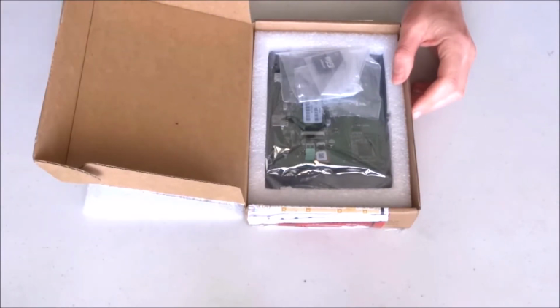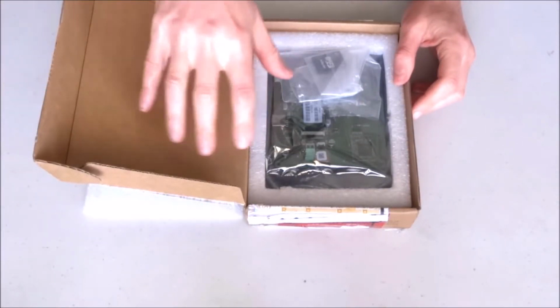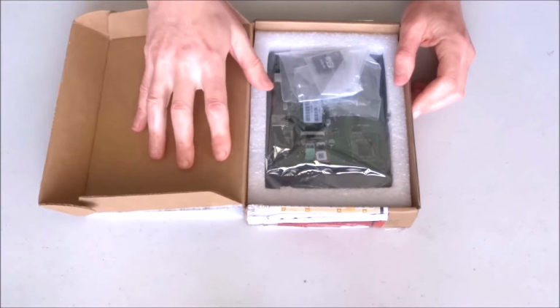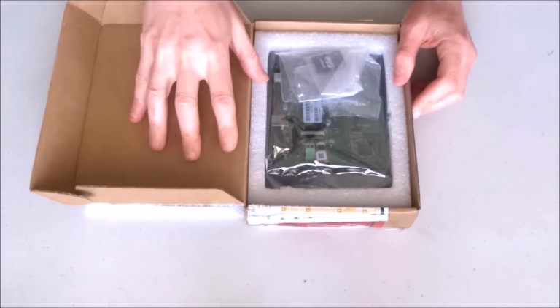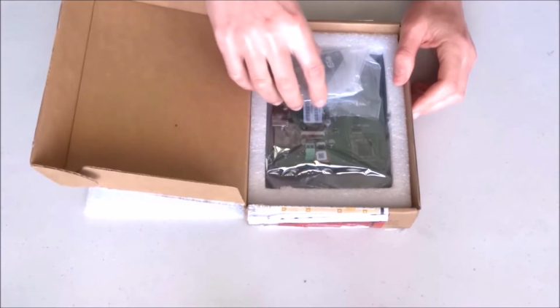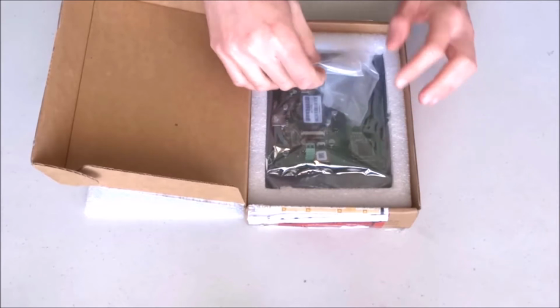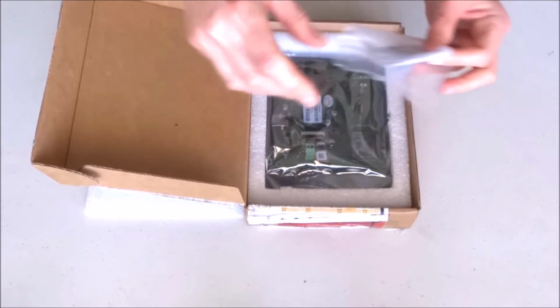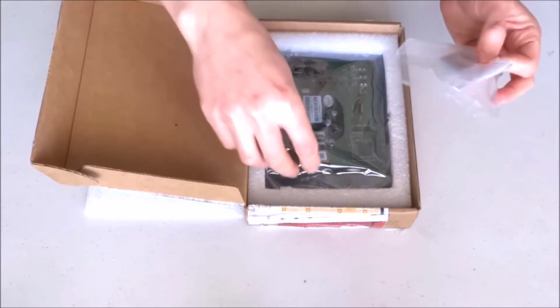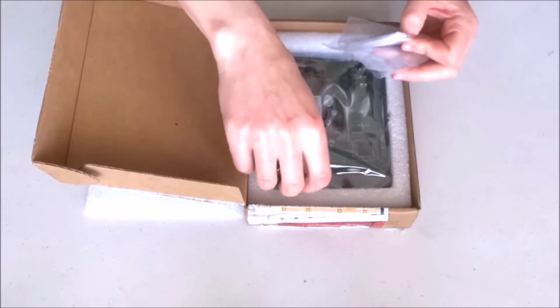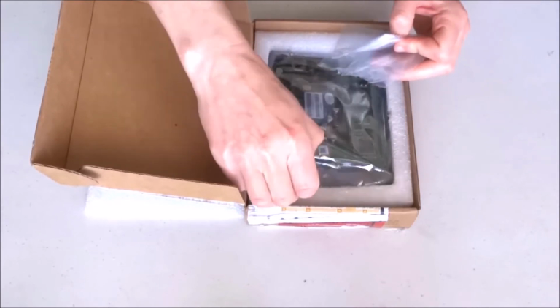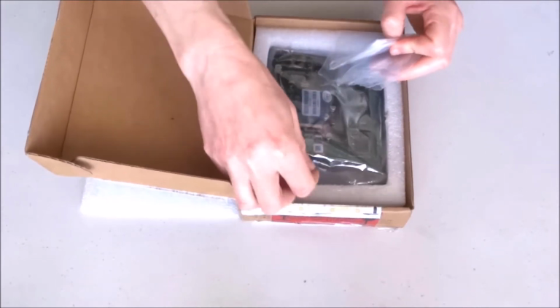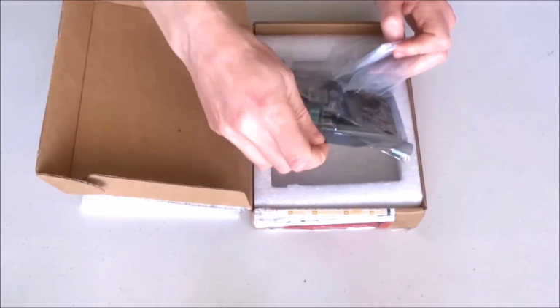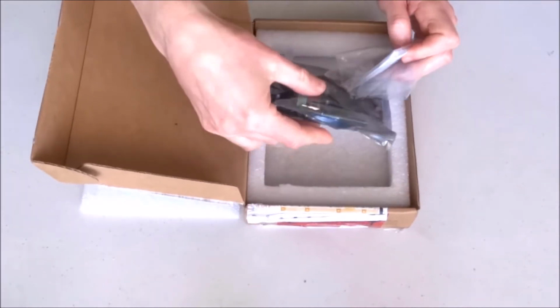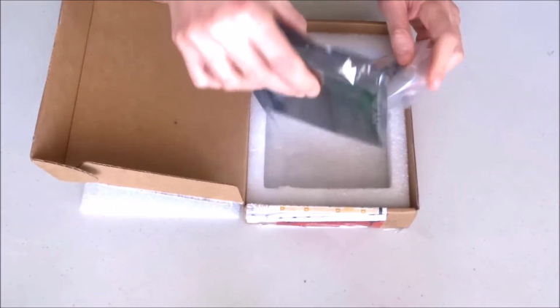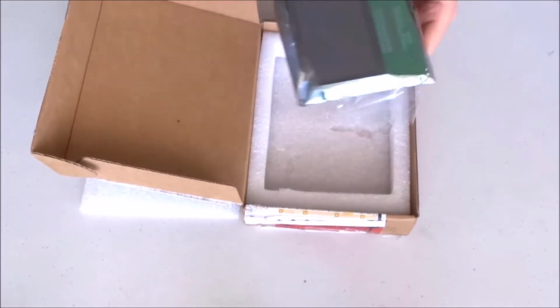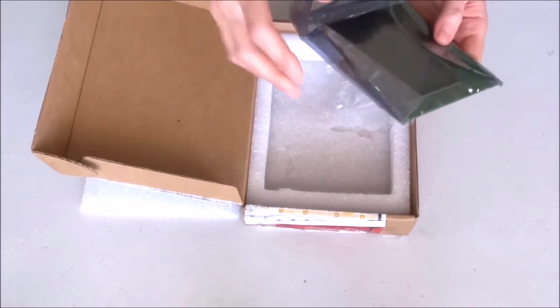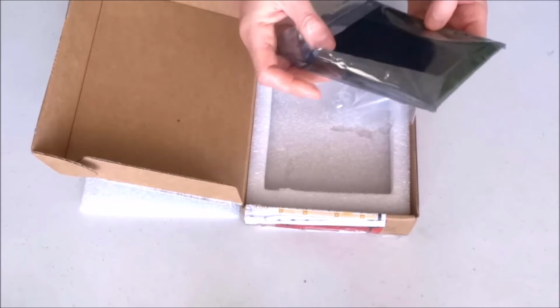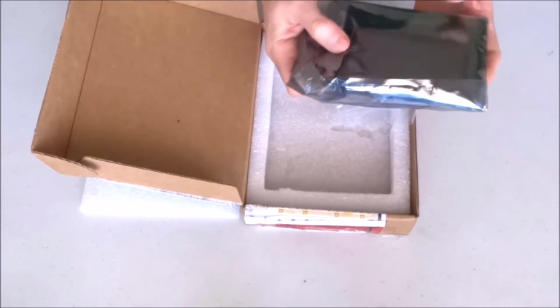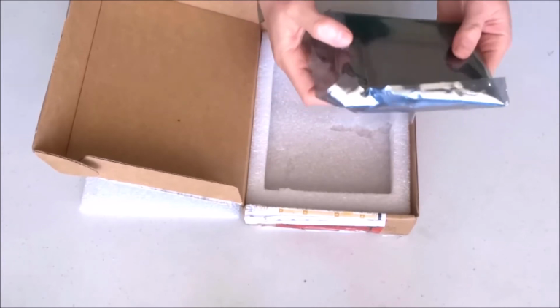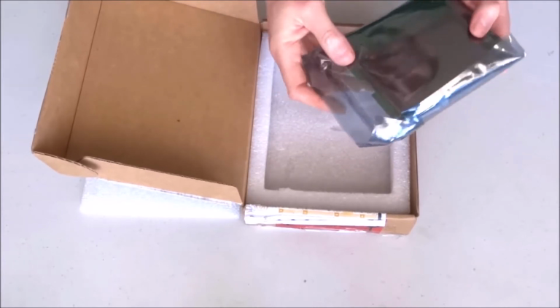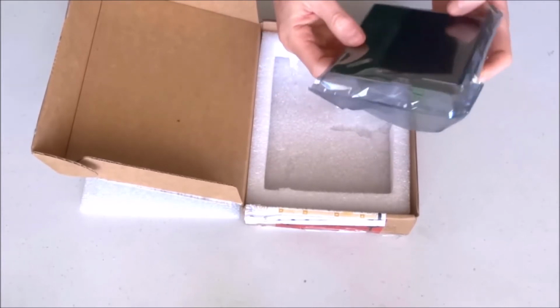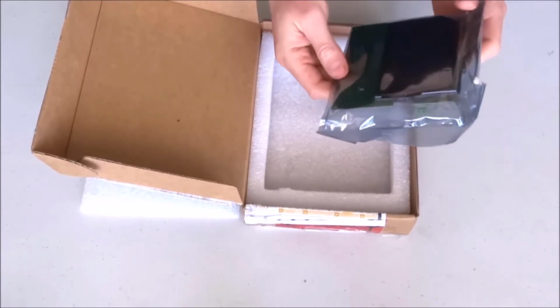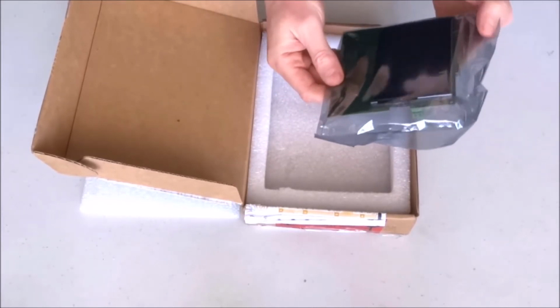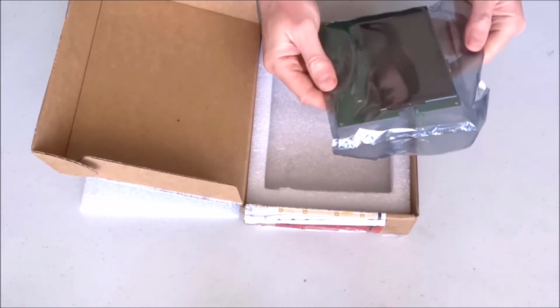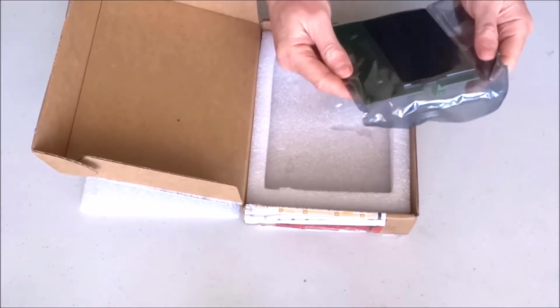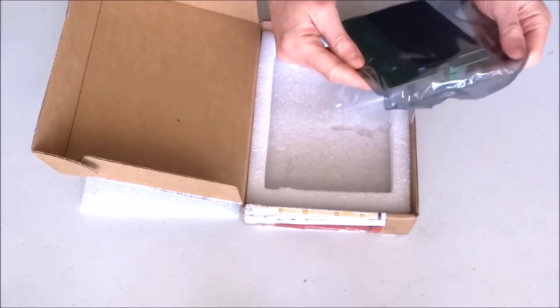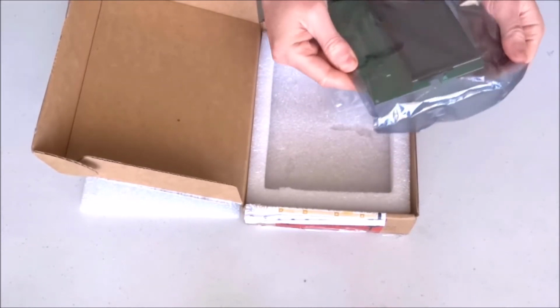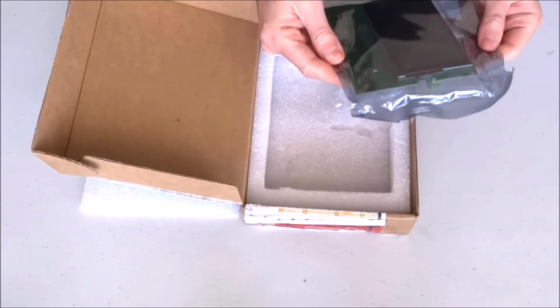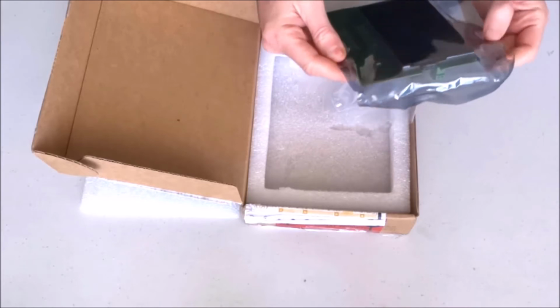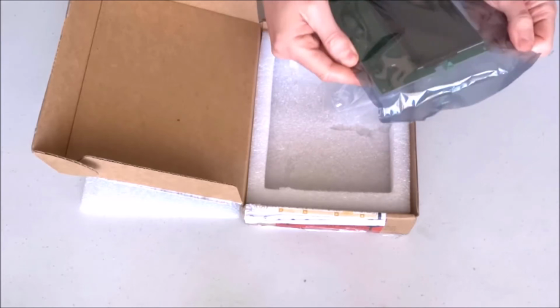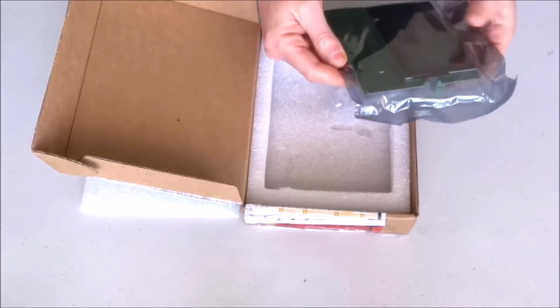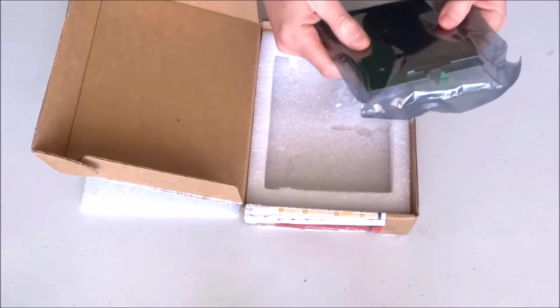Let's see the goodies inside. When they asked me what kind of display I would like to receive, I told them that since I would be experimenting with it, I'd rather receive a development version. So this is one of their development version displays.